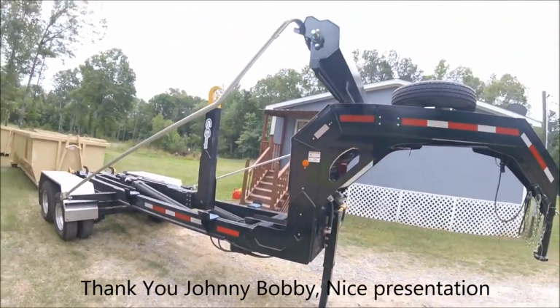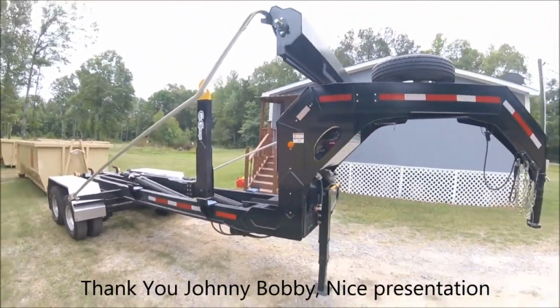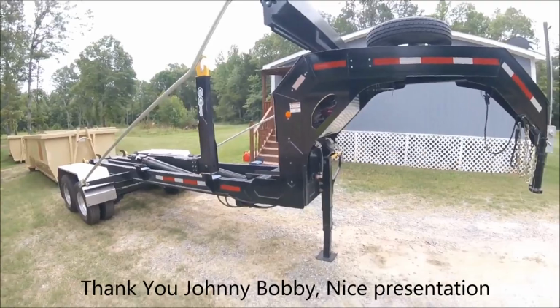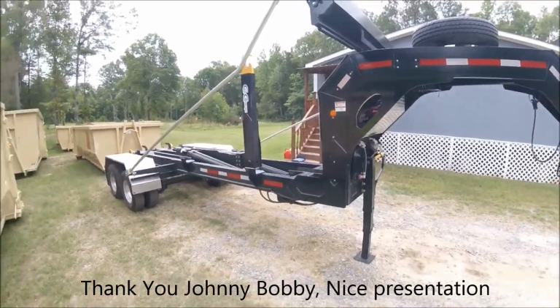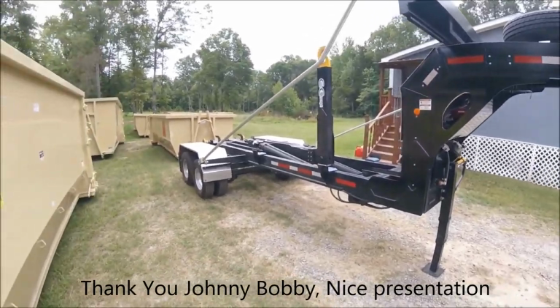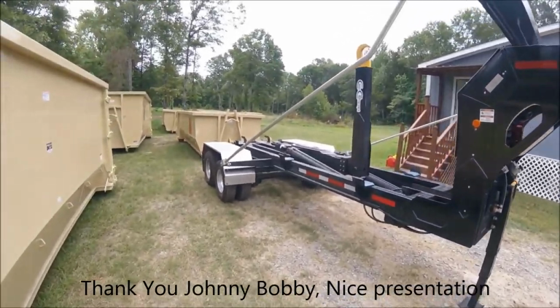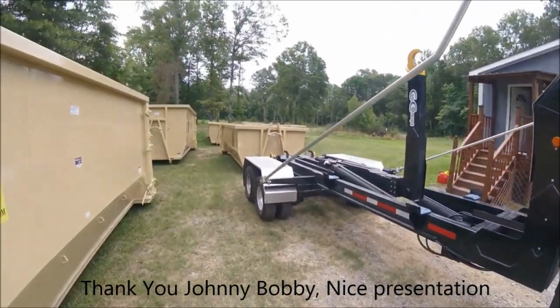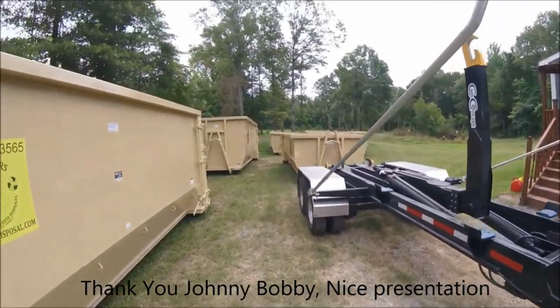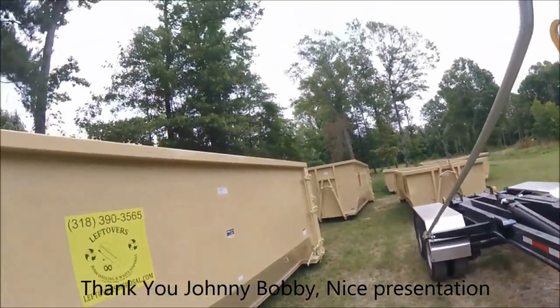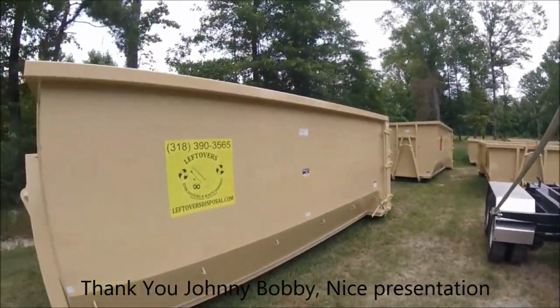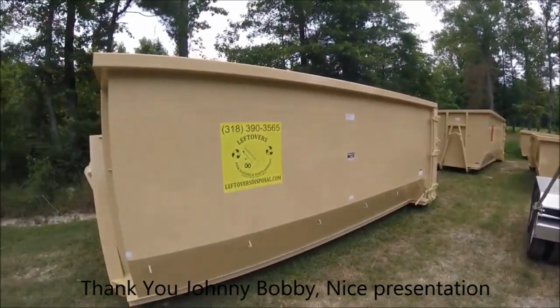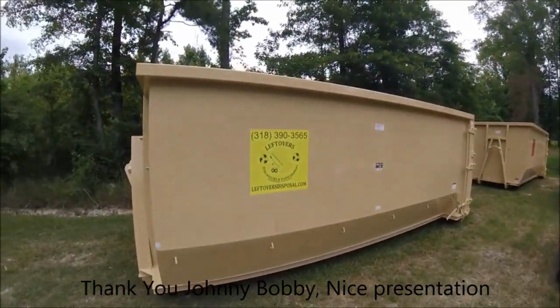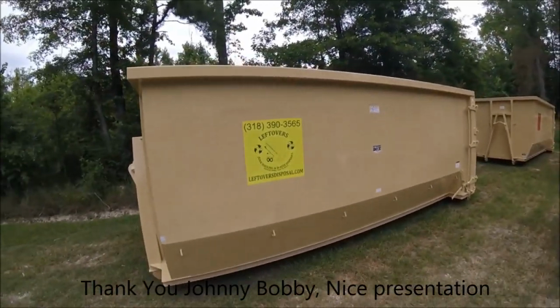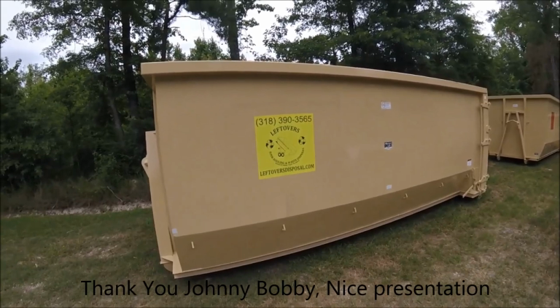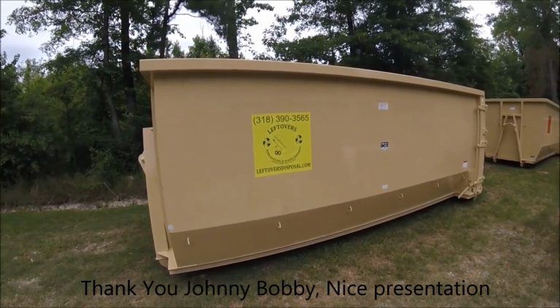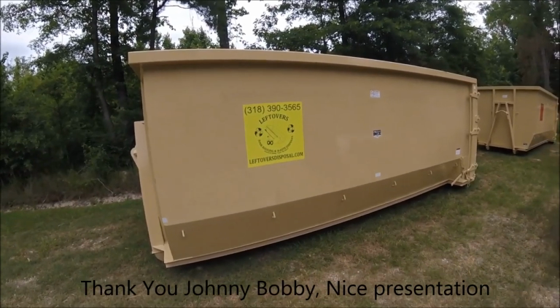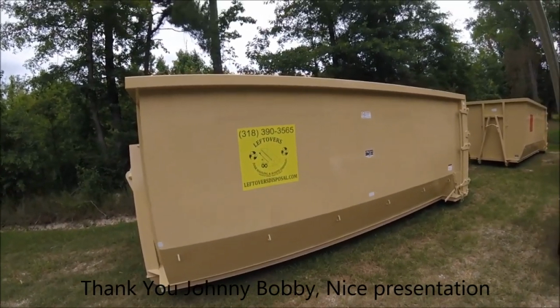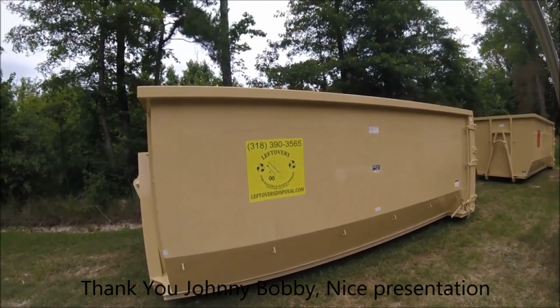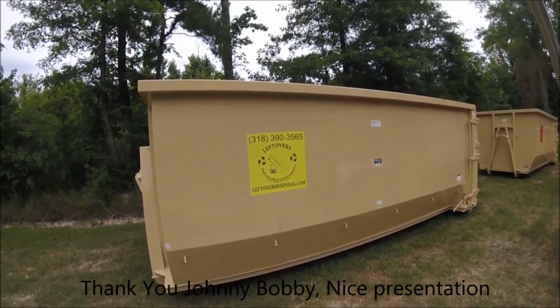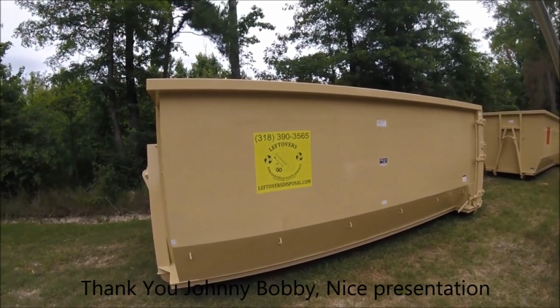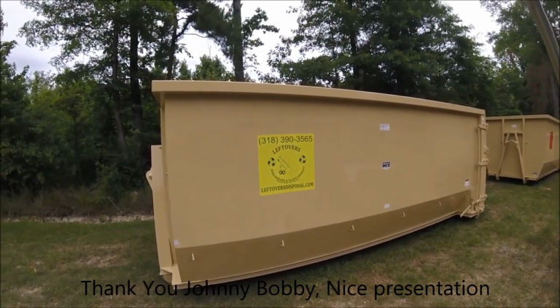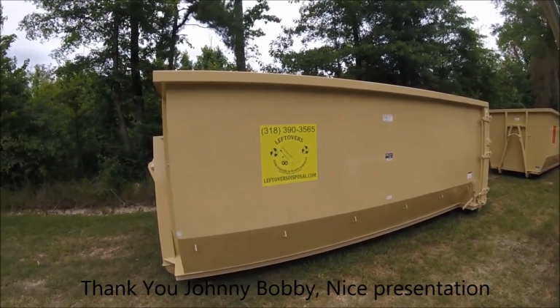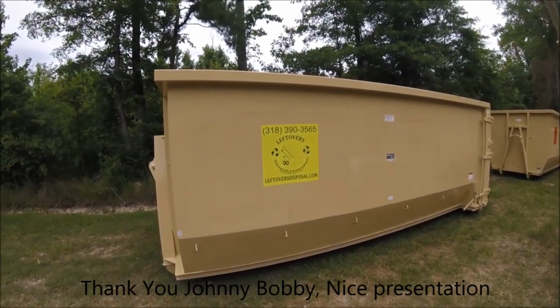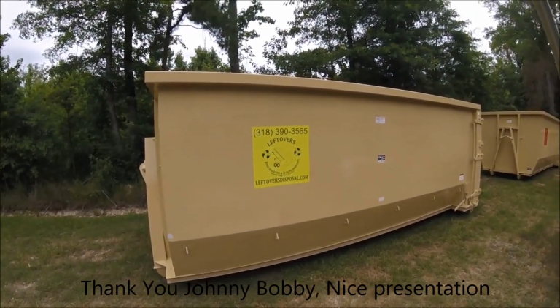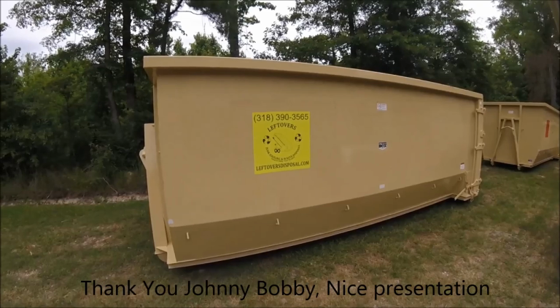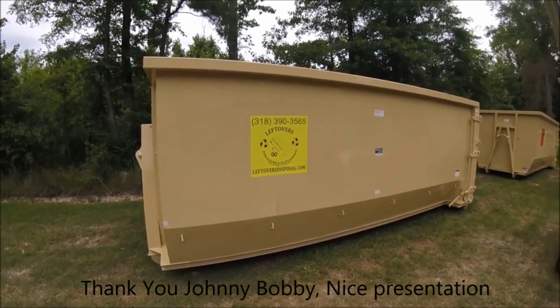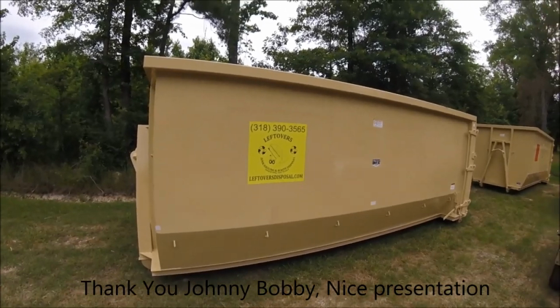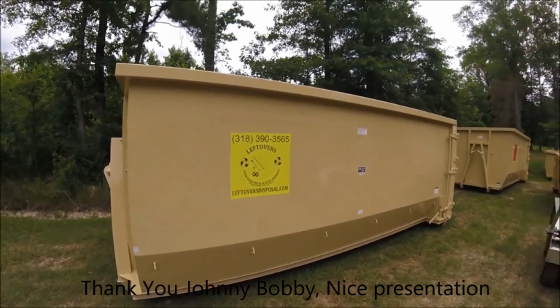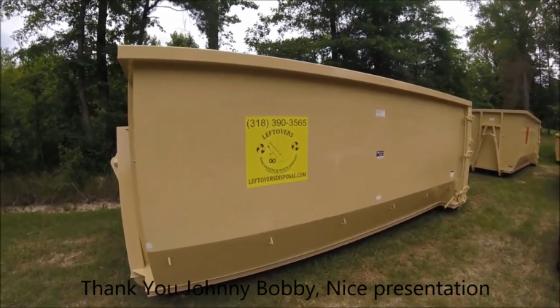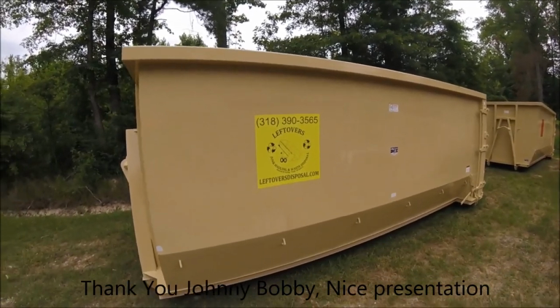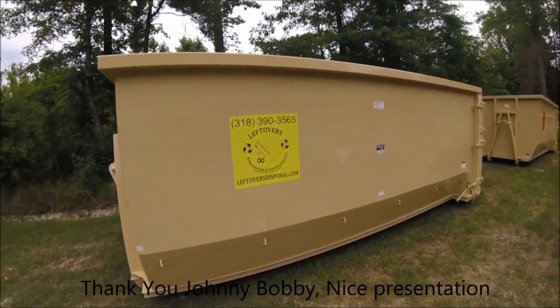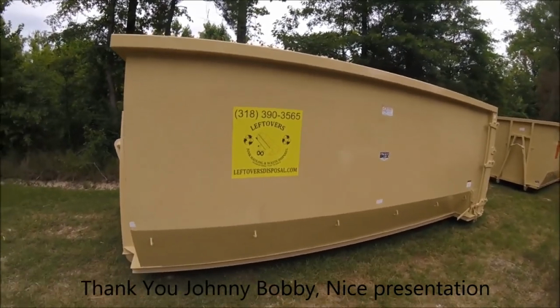All right, that's enough for now — y'all have a great day. I'm about to go fishing, catch some bream and bass. Leftovers Junk Hauling and Waste Disposal — leftovers disposal.com — you guys have a great day.